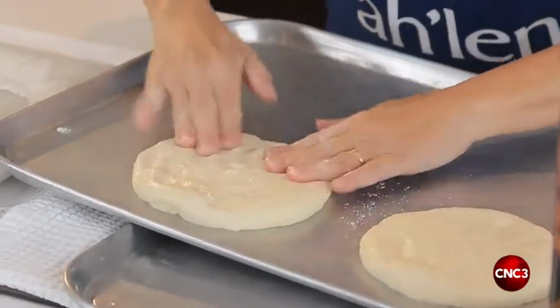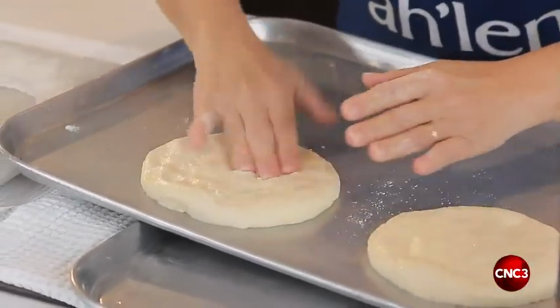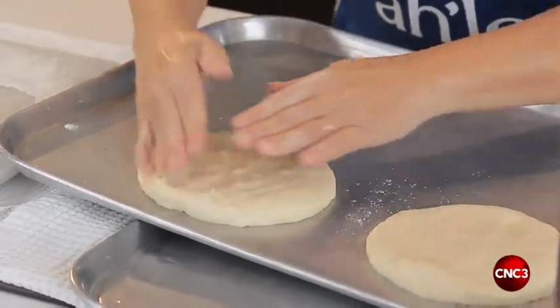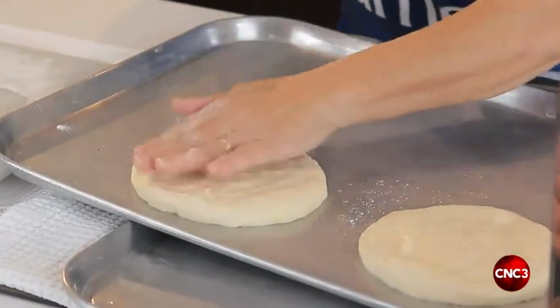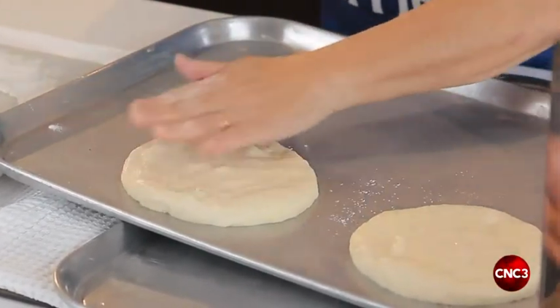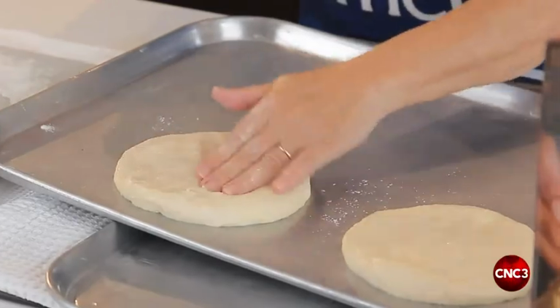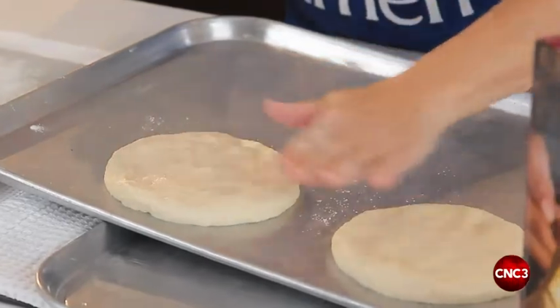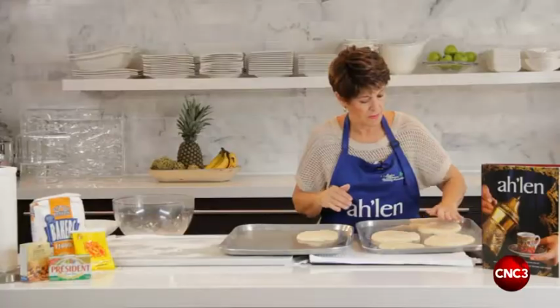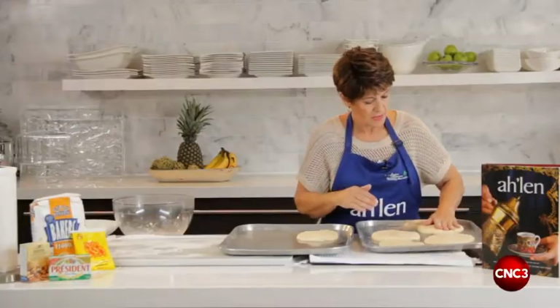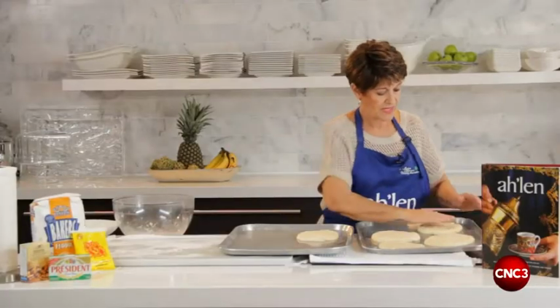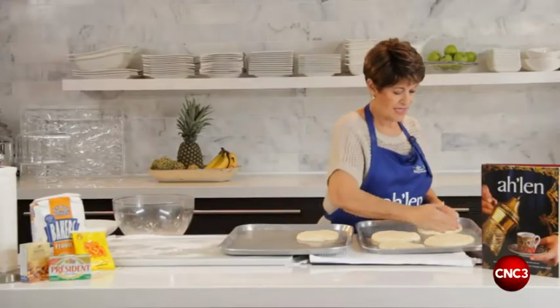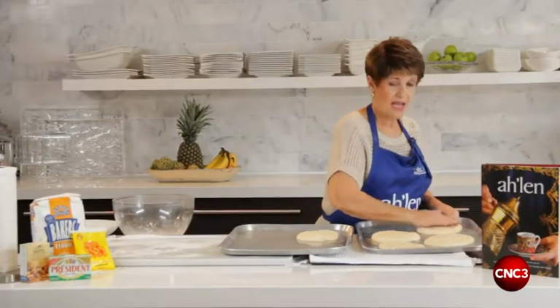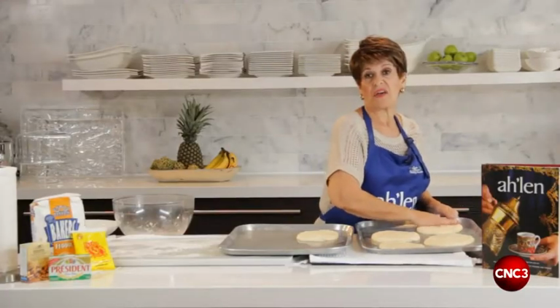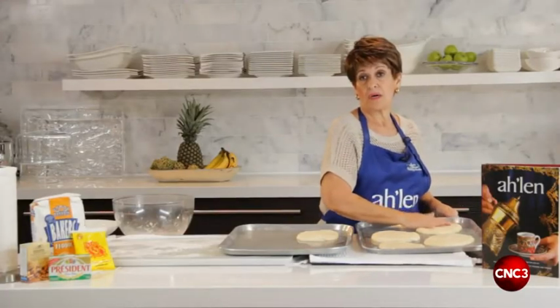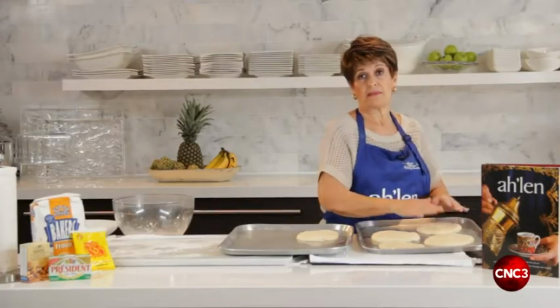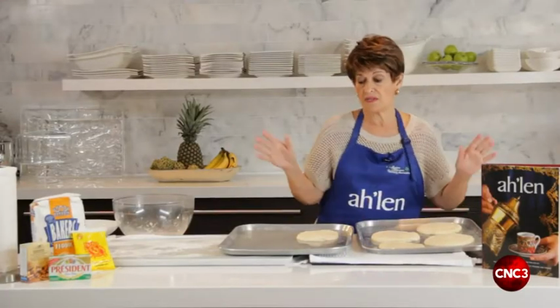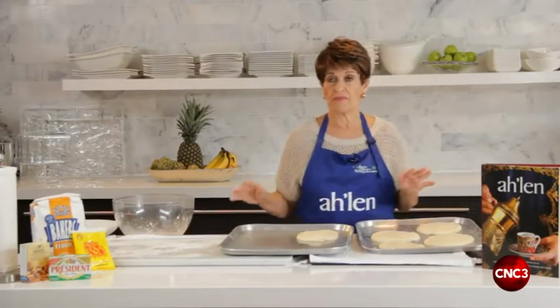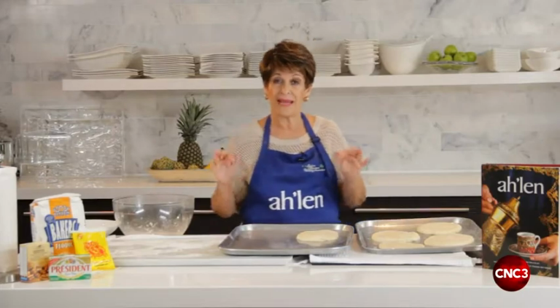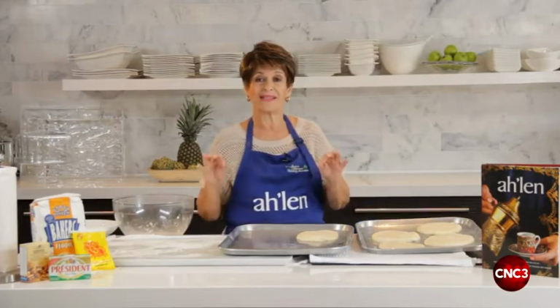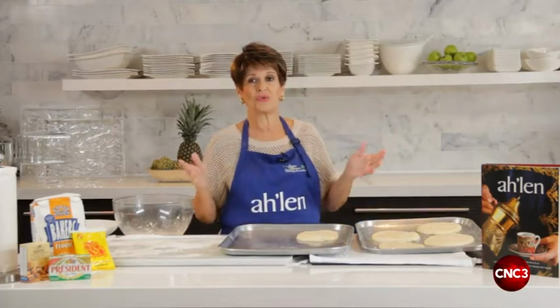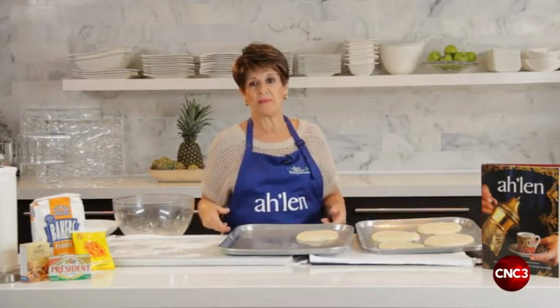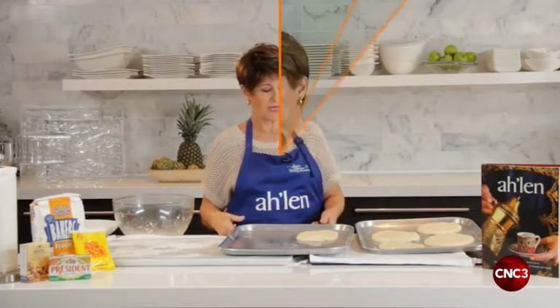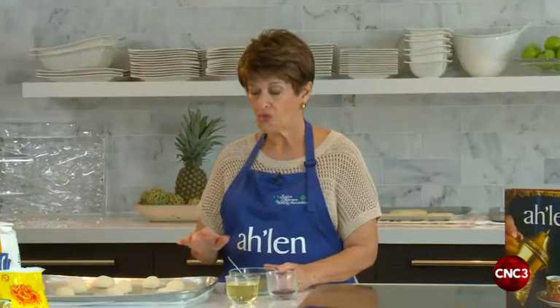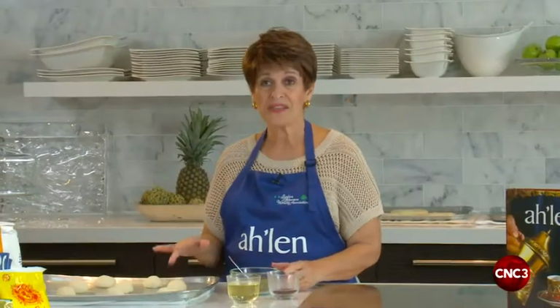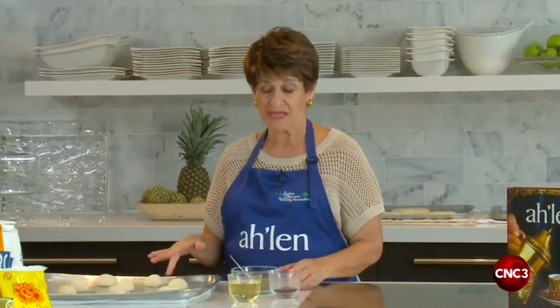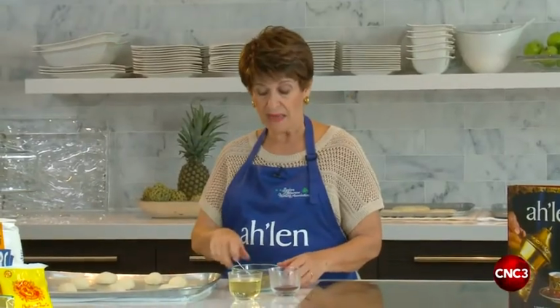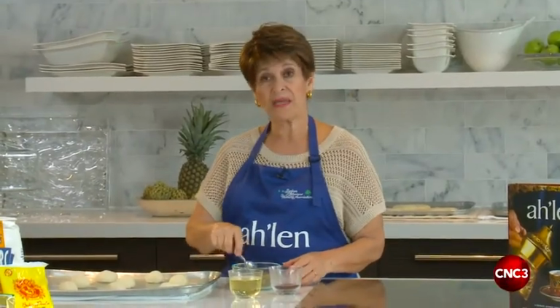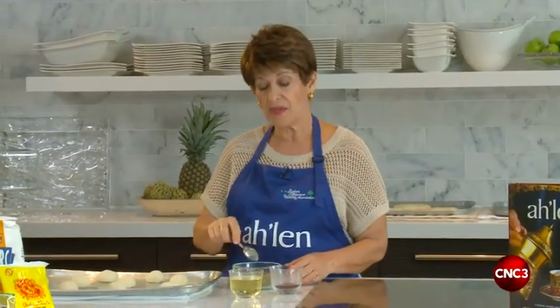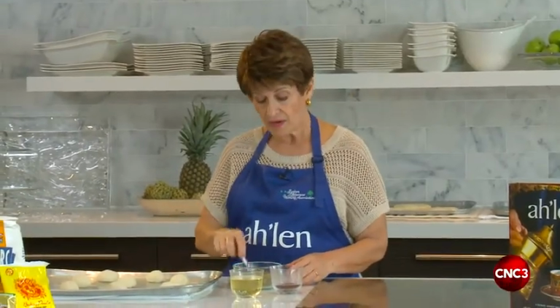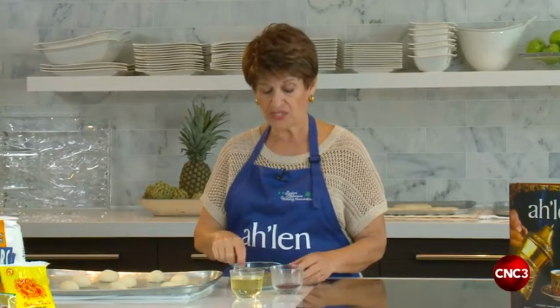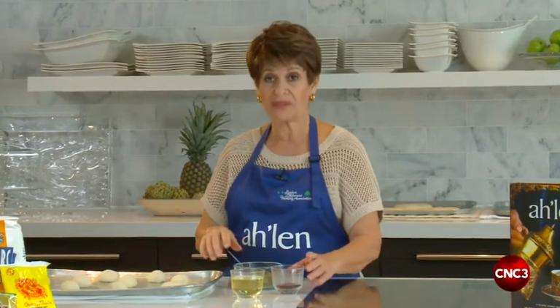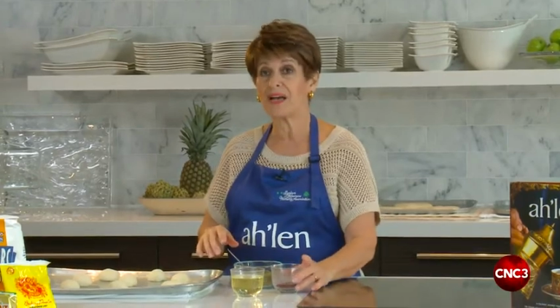Here we are. This has to take its time — another hour — and then into the oven. But the baking is actually only 10 minutes. So while this is resting, I'm going to mix the herb mixture, the zaatar.